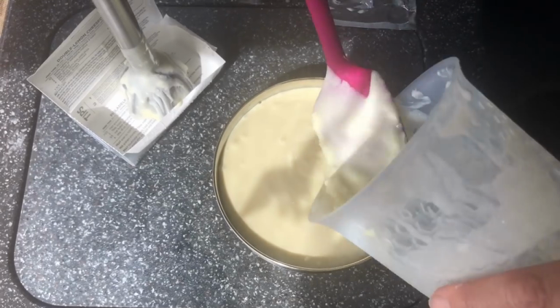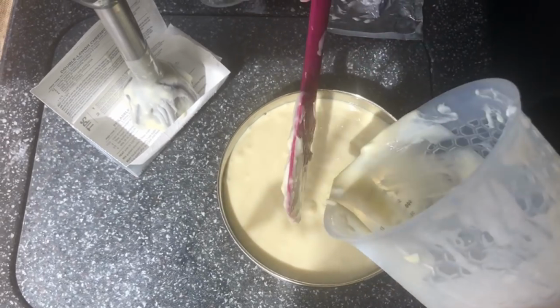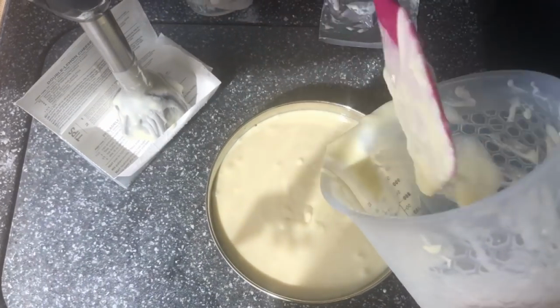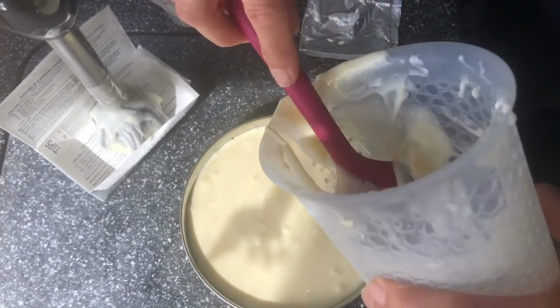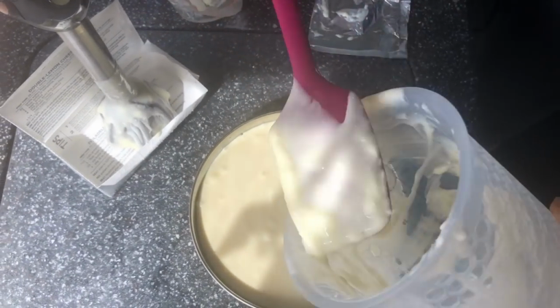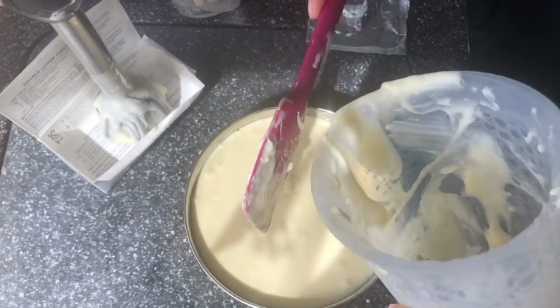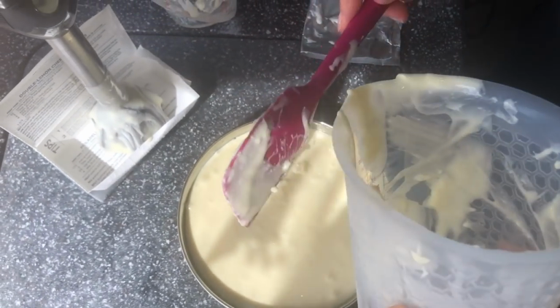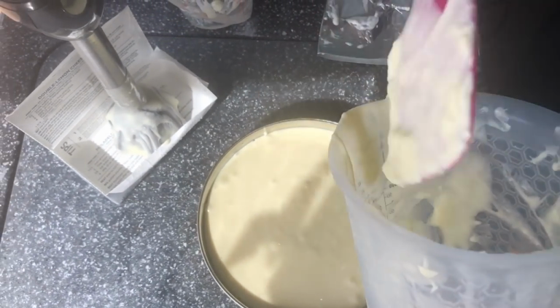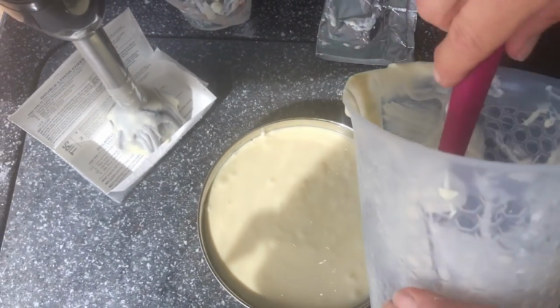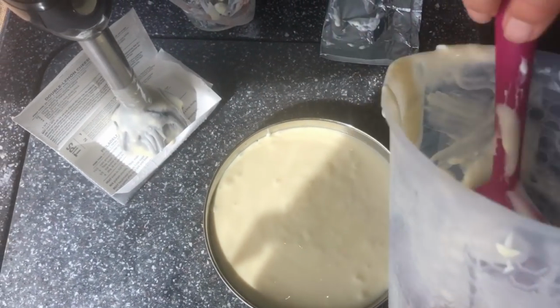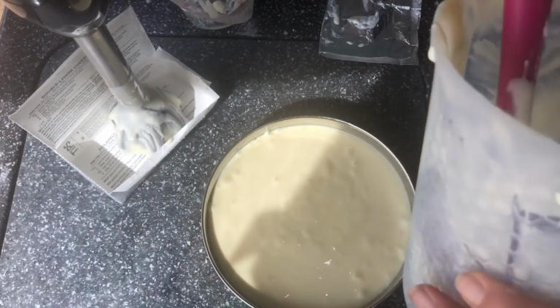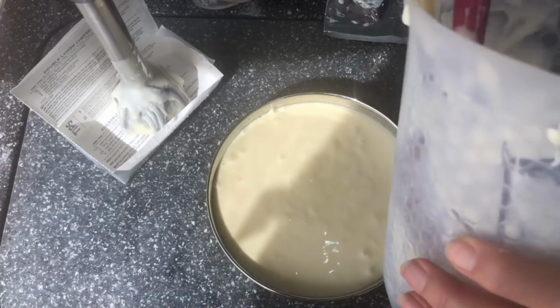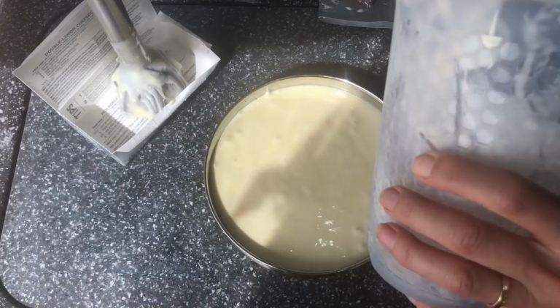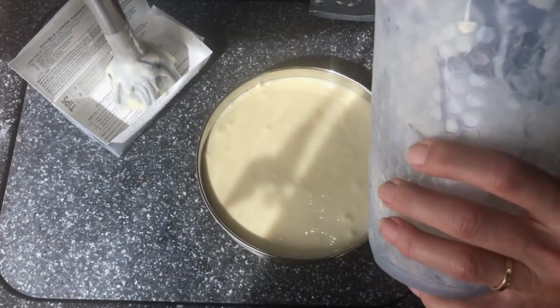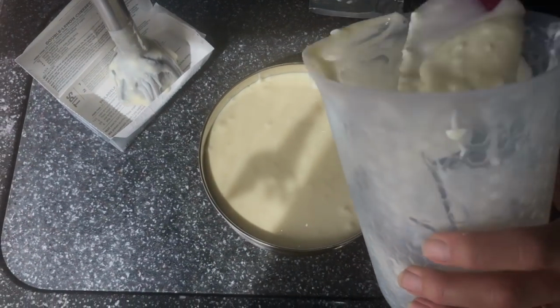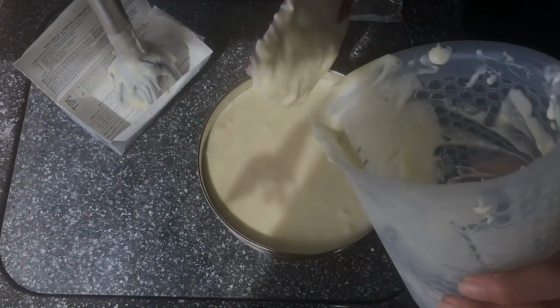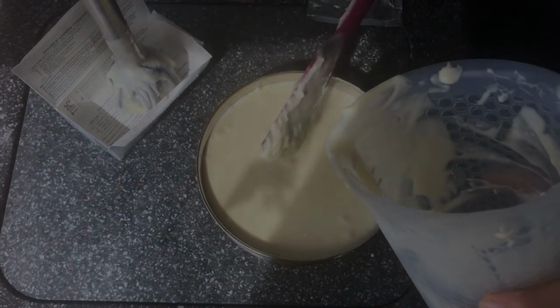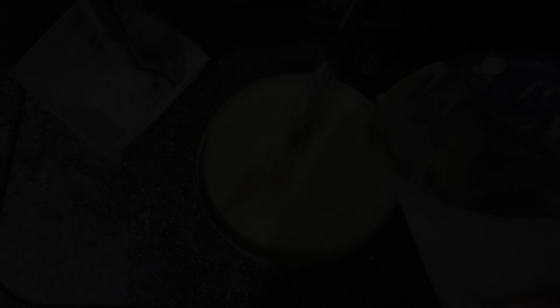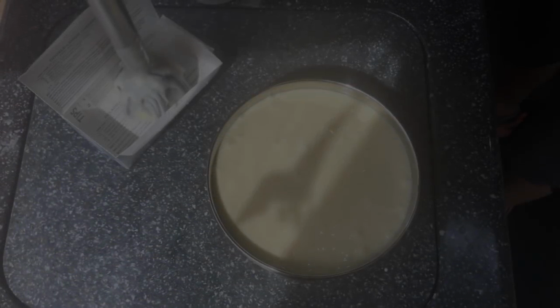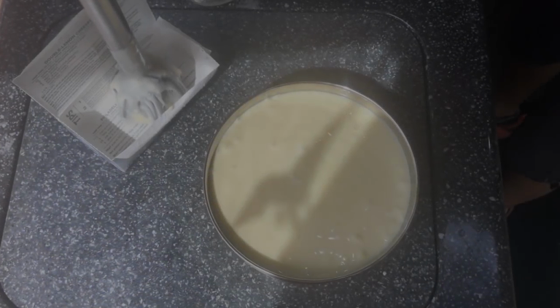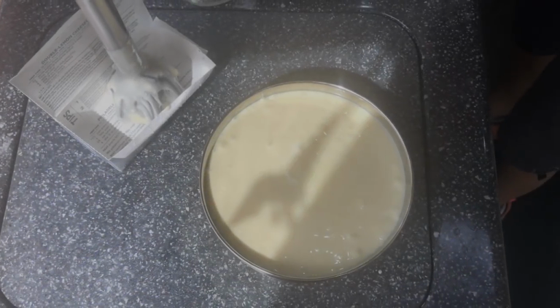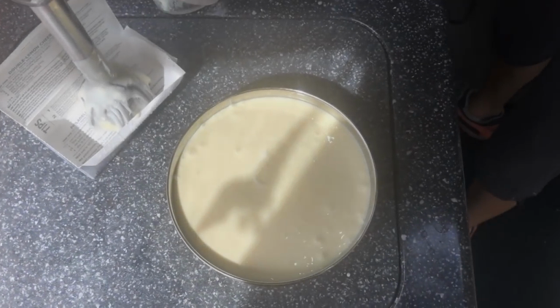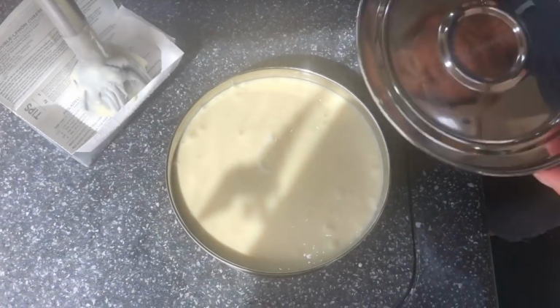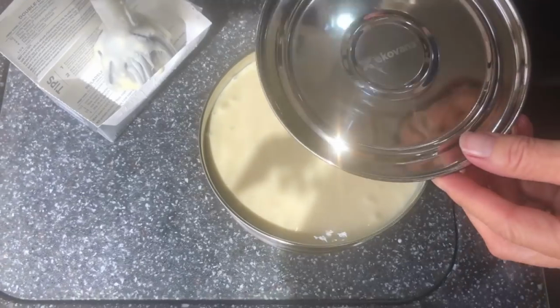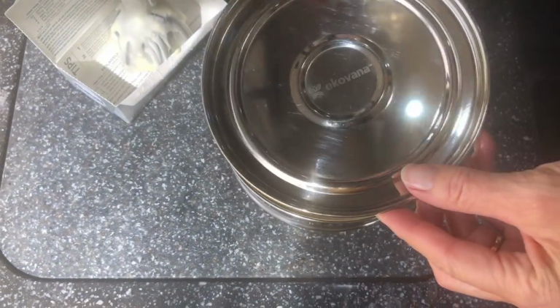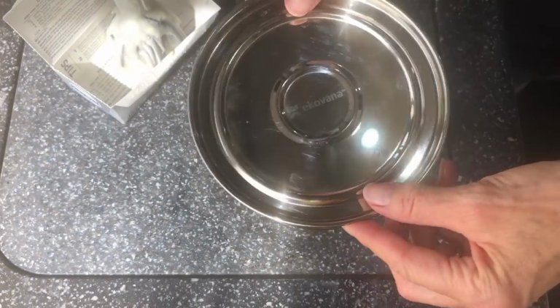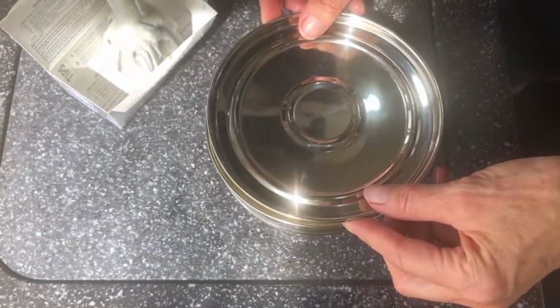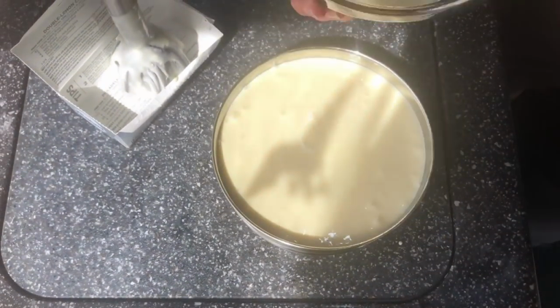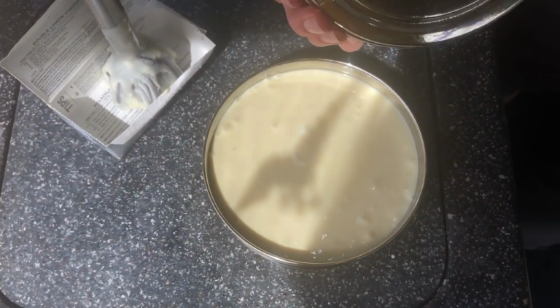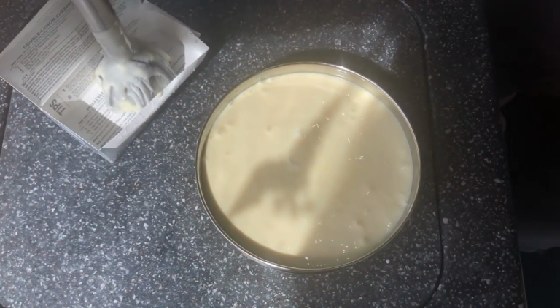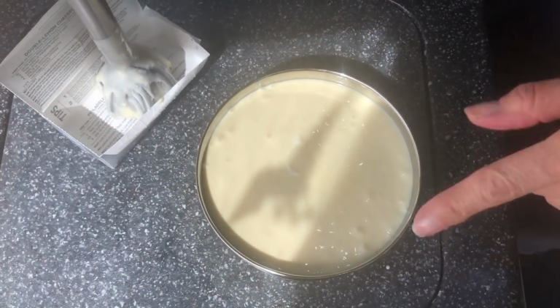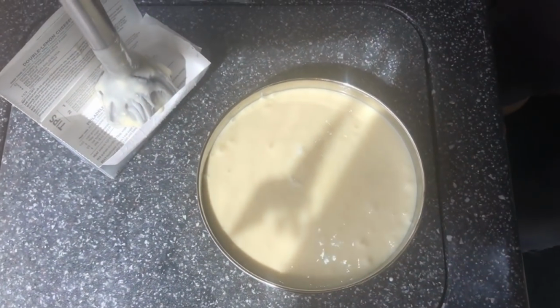Someone called — no doubt wanting to clean our chimneys. Let me put the lid on. I sprayed the top.